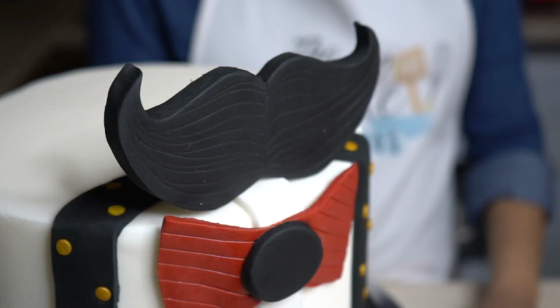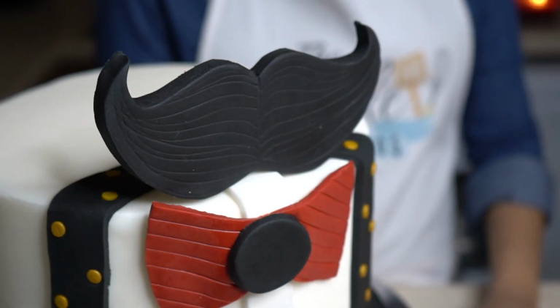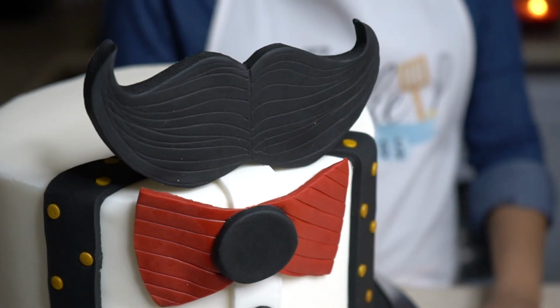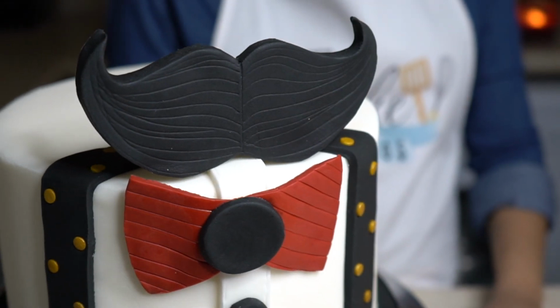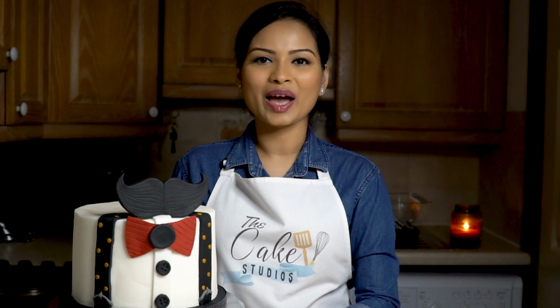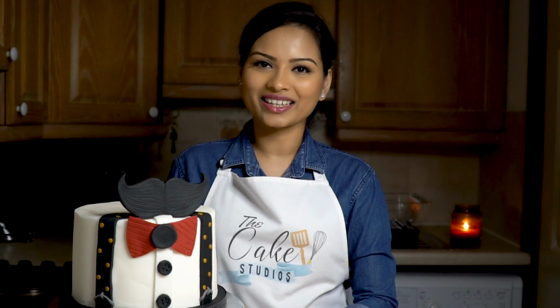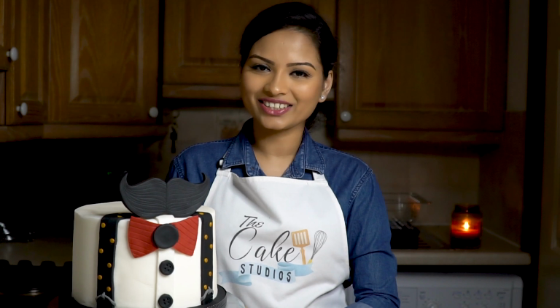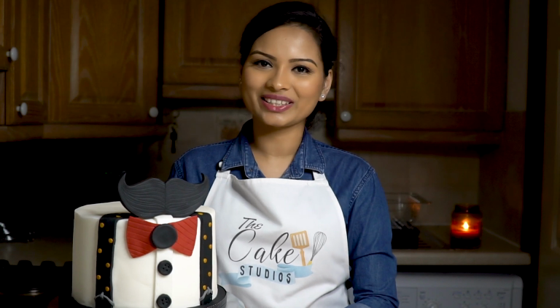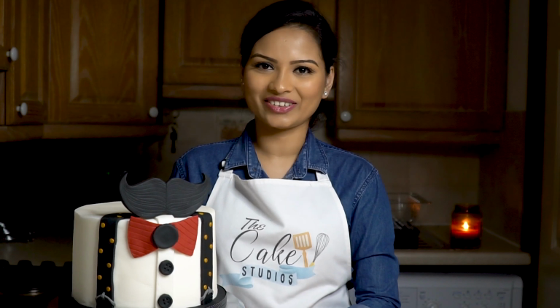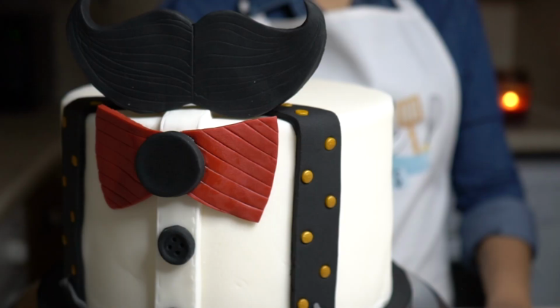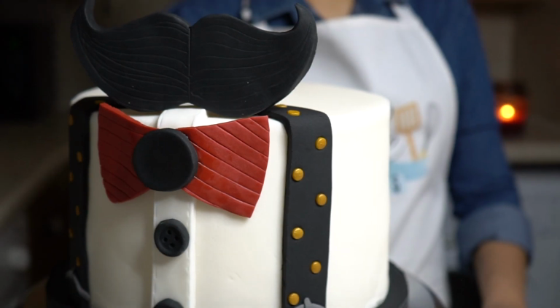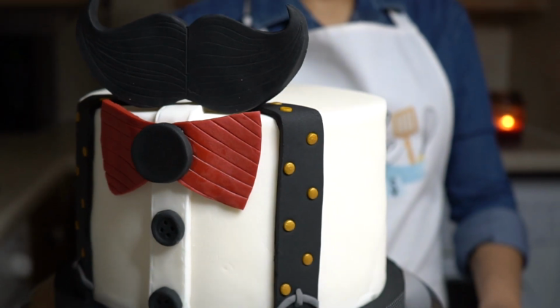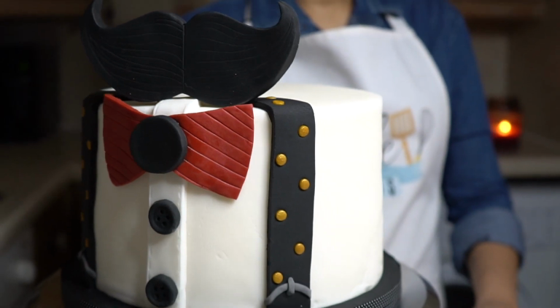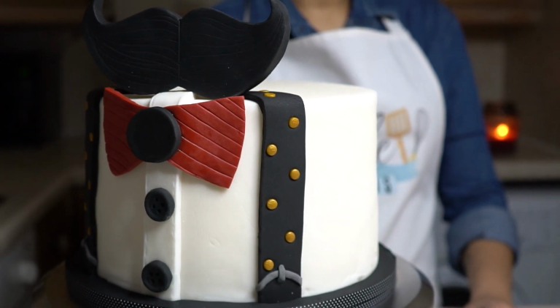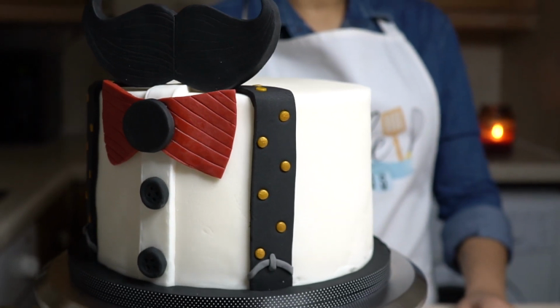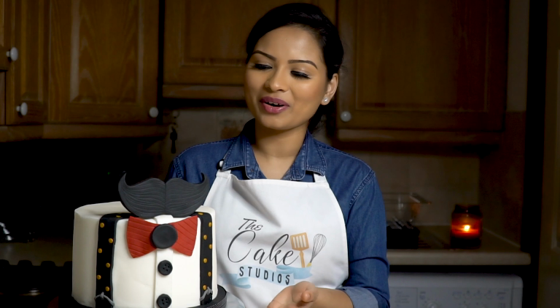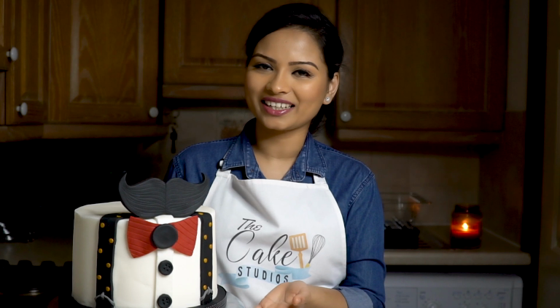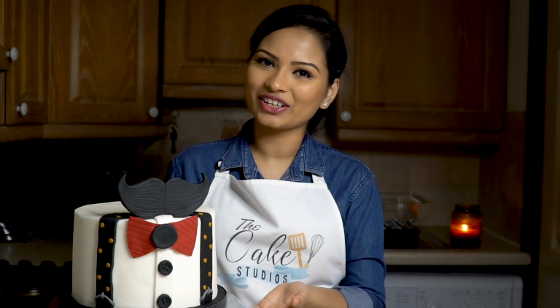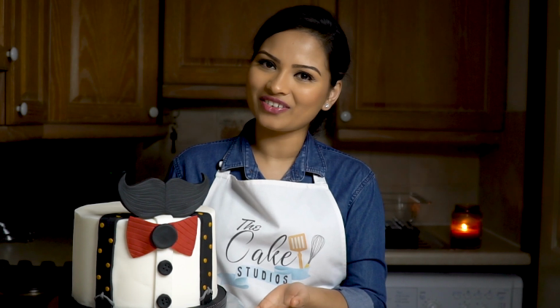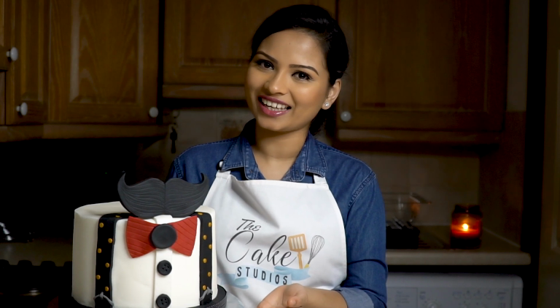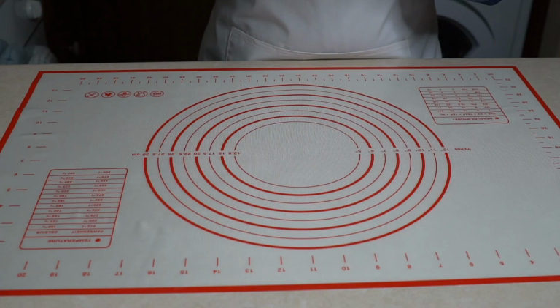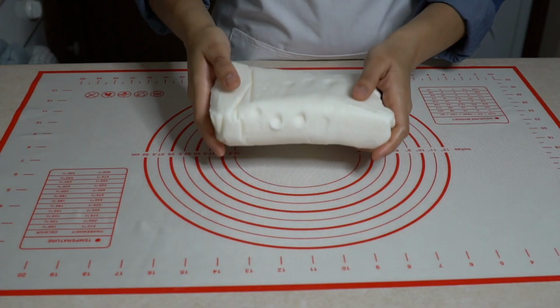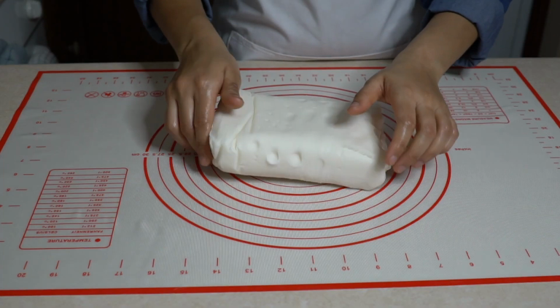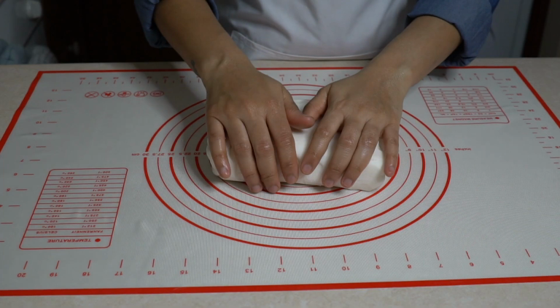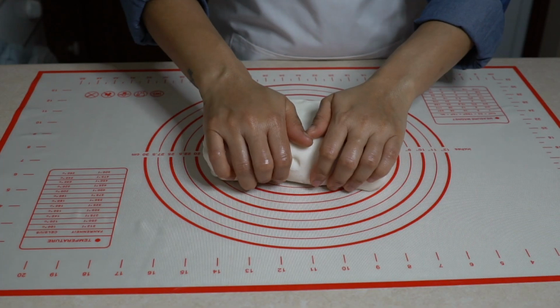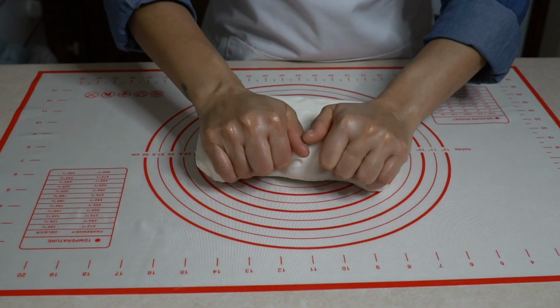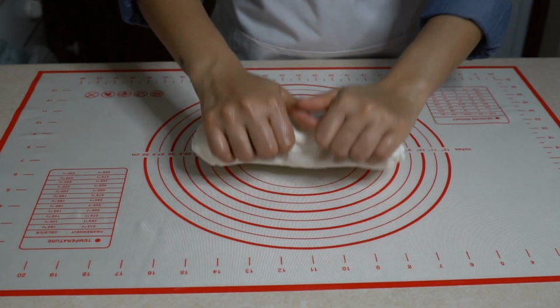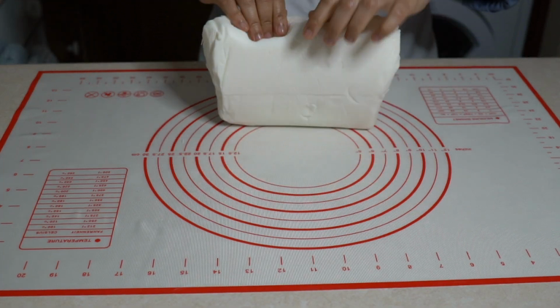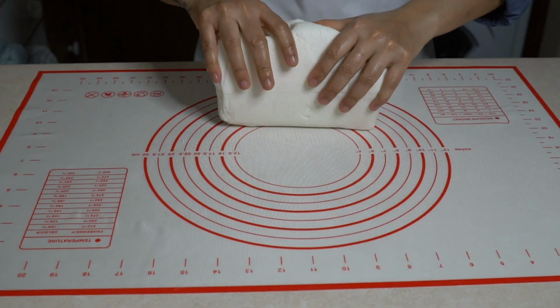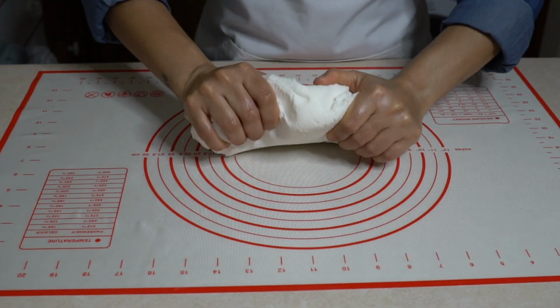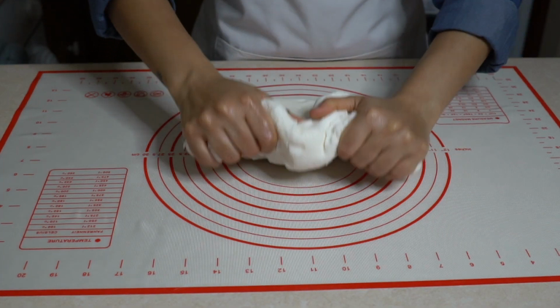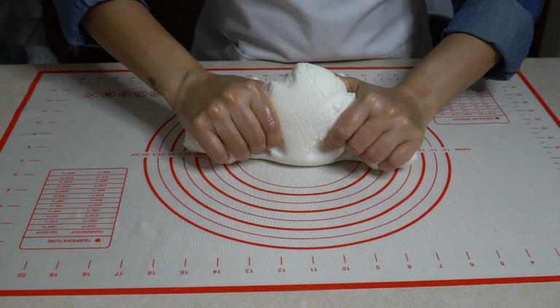Tomorrow is Father's Day — happy Father's Day to all the dads out there! To celebrate, I'm going to show you how I created this cute little Father's Day cake. You can use any colors you want.